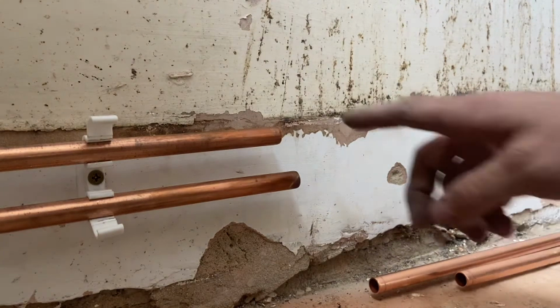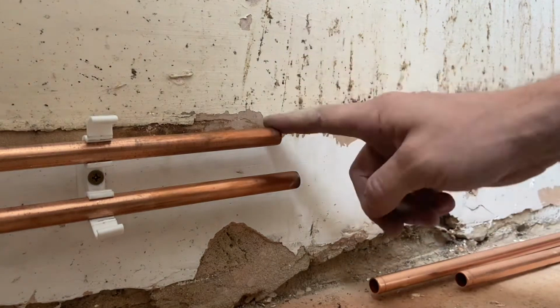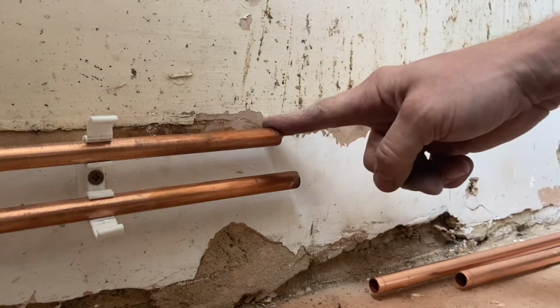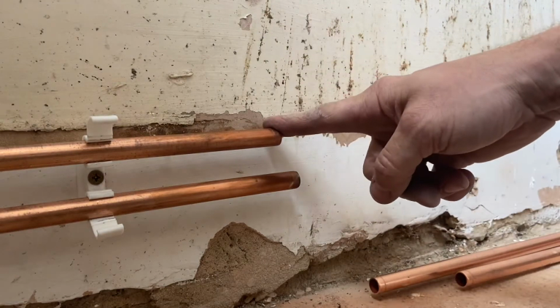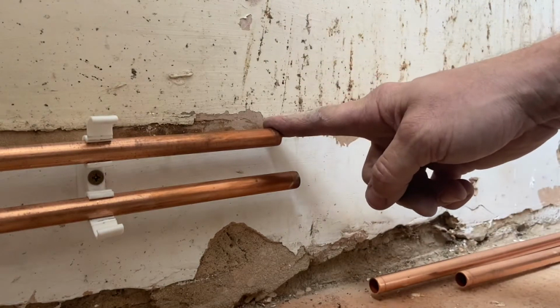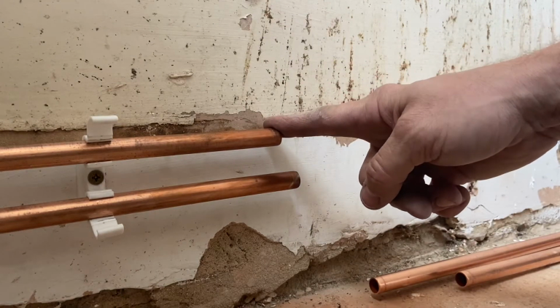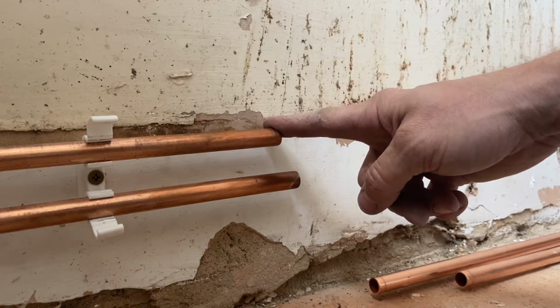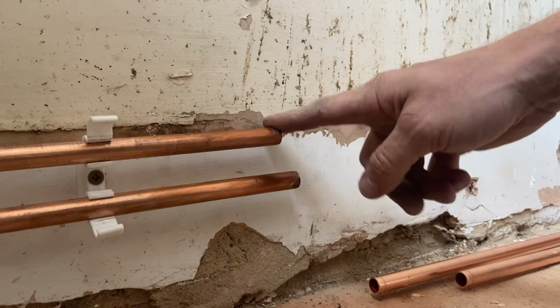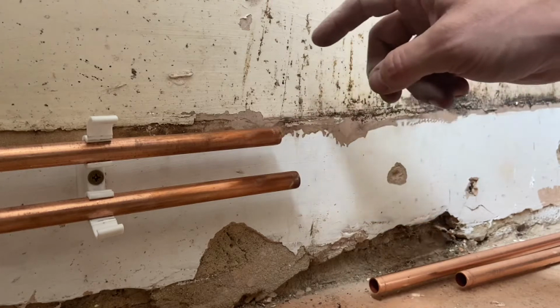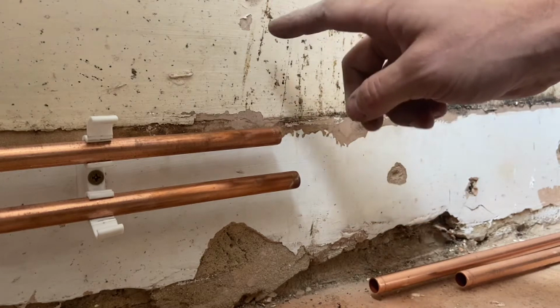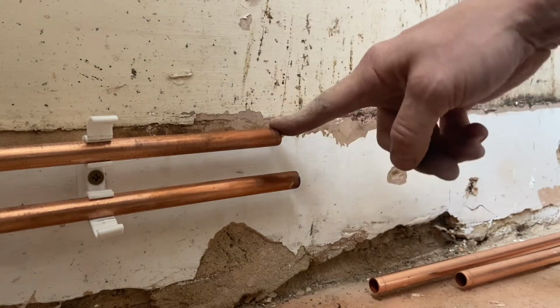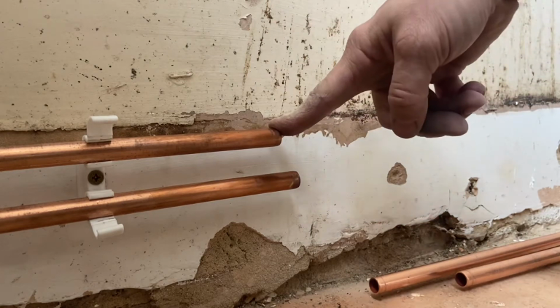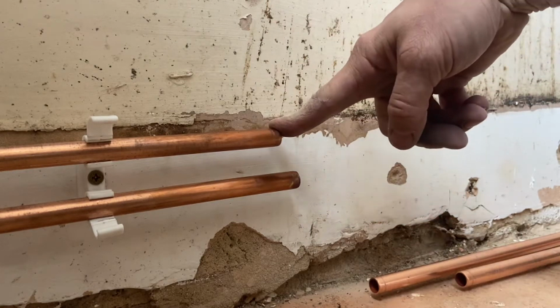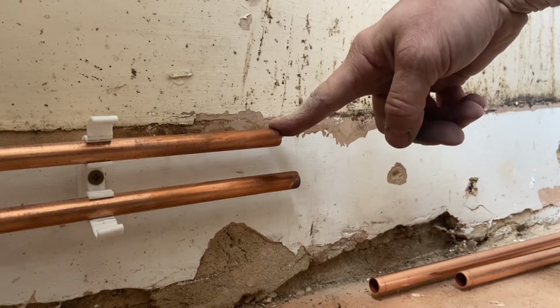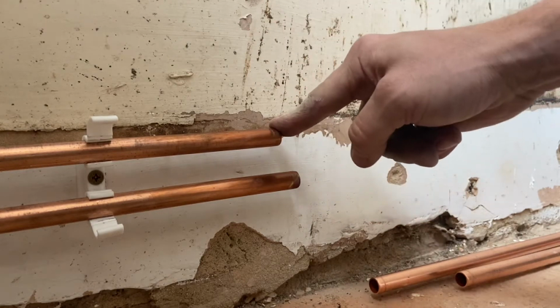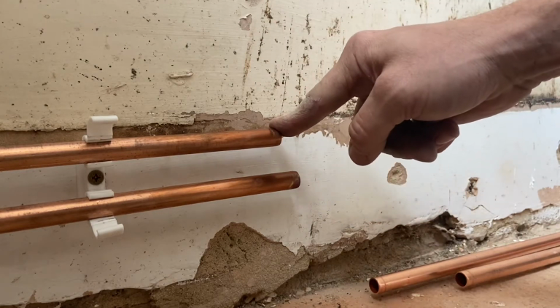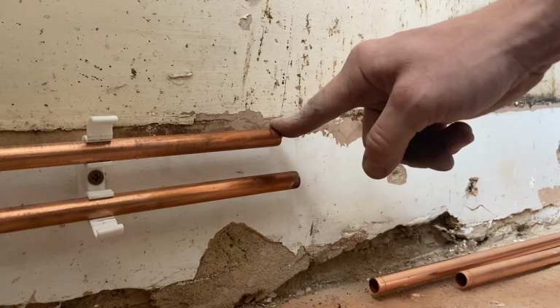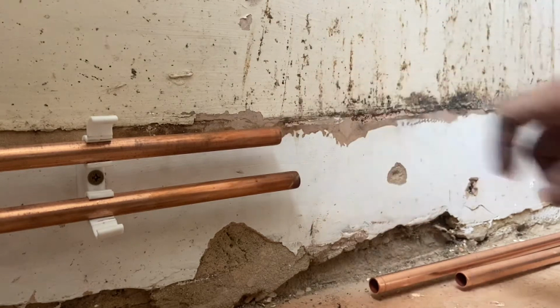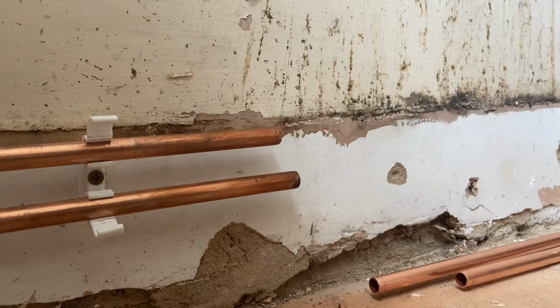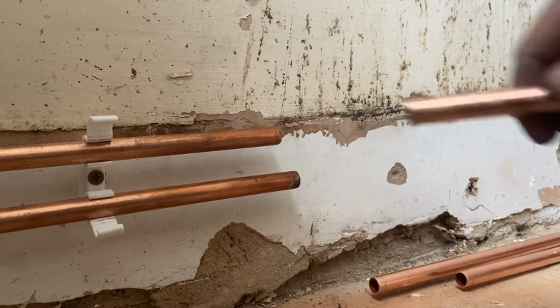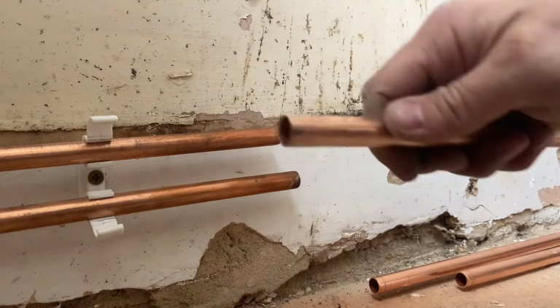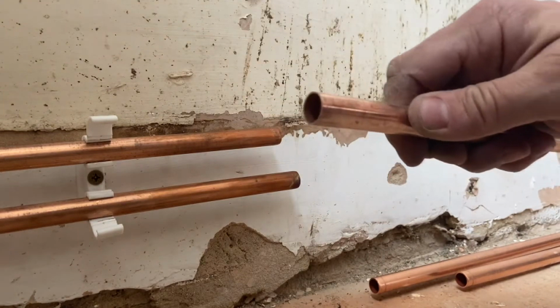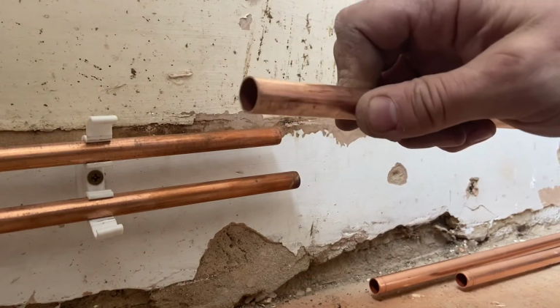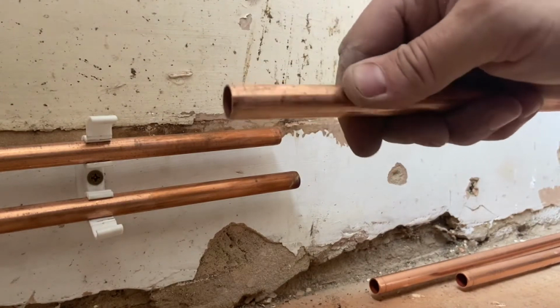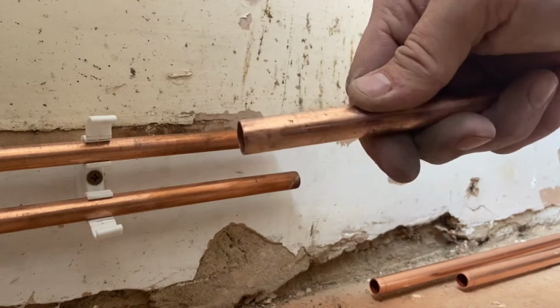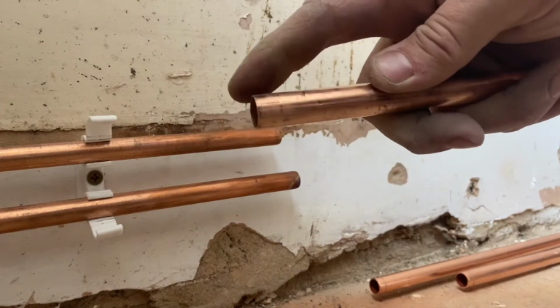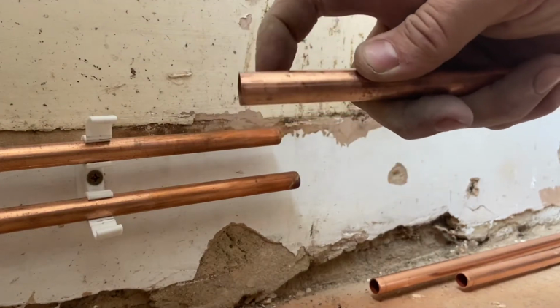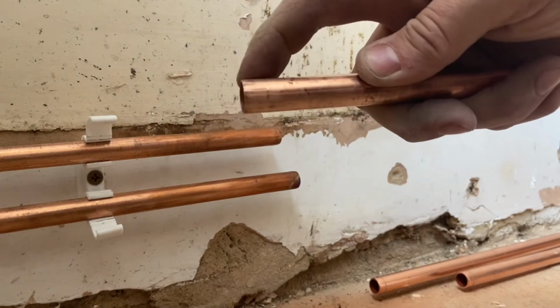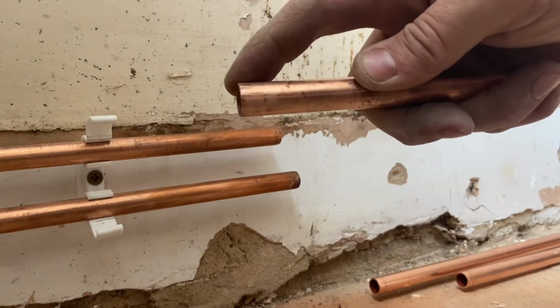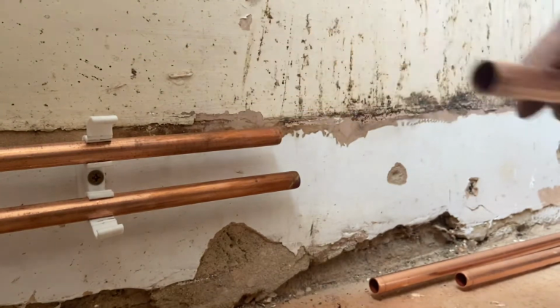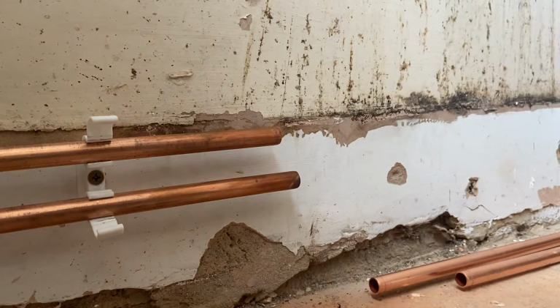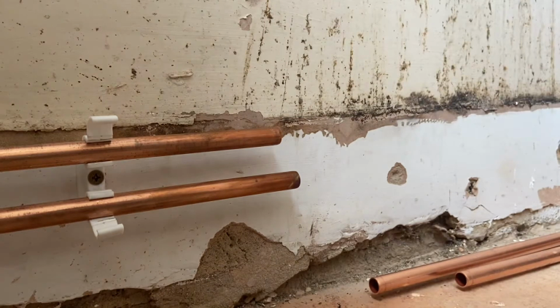You do have to prepare the end of your pipe before you press. If you cut it with a hacksaw it's going to catch the o-ring. If you're using the factory end of the pipe, which can be quite square and sharp, that could also catch the o-ring, so it's better to cut it with a slice.